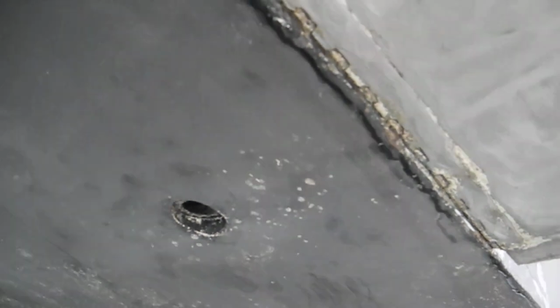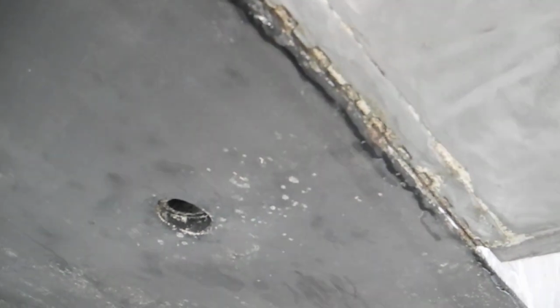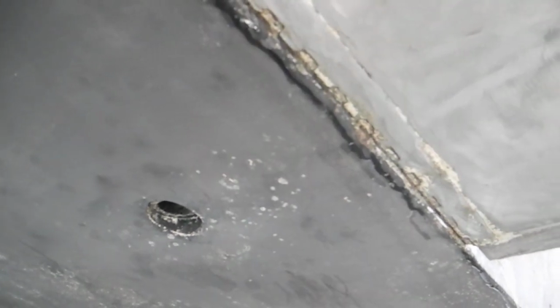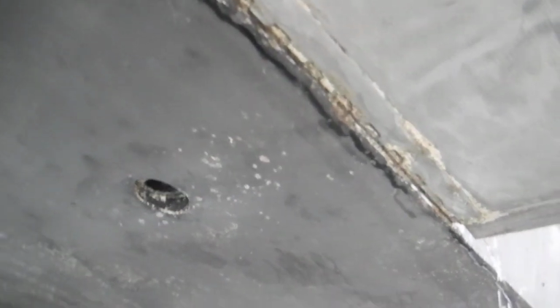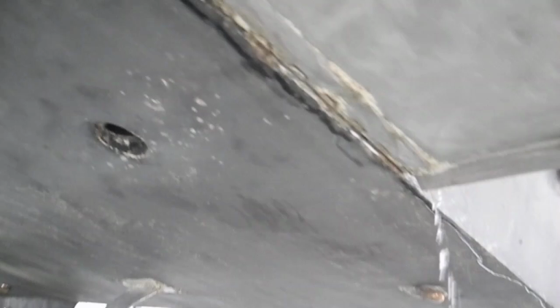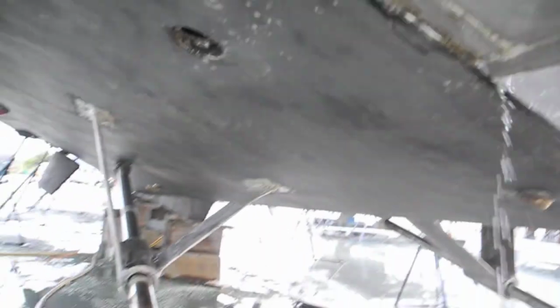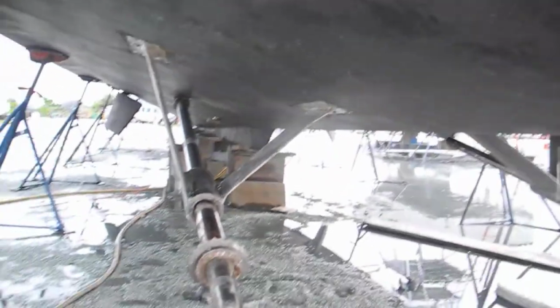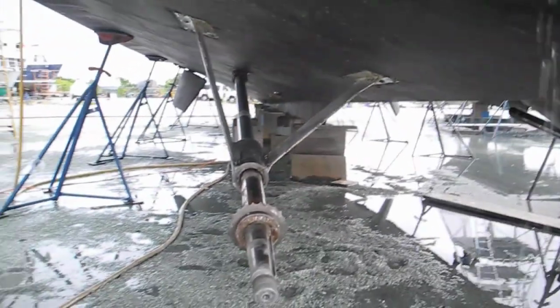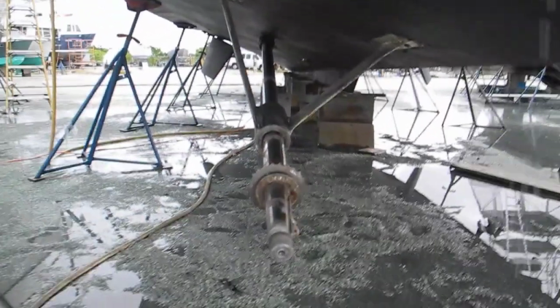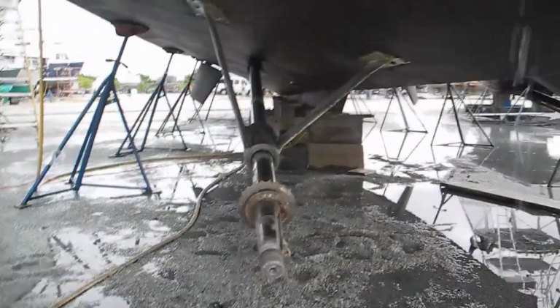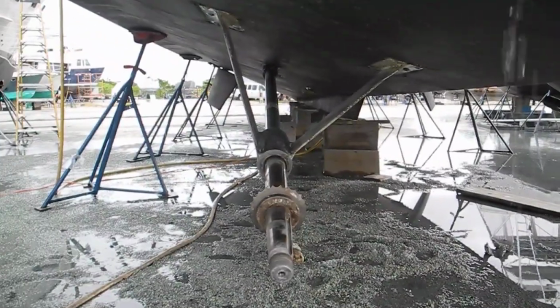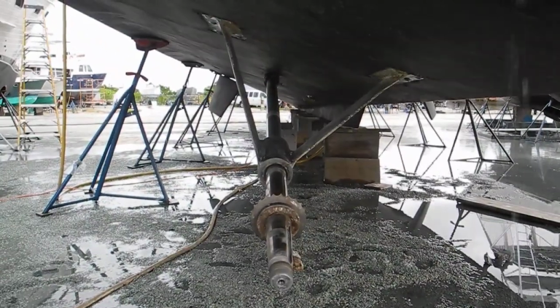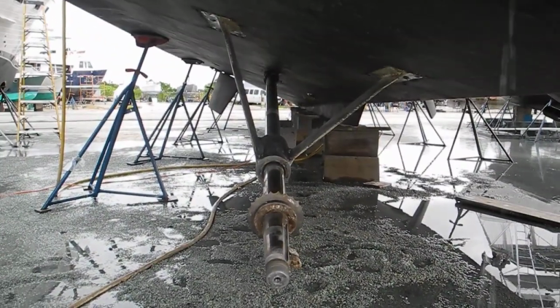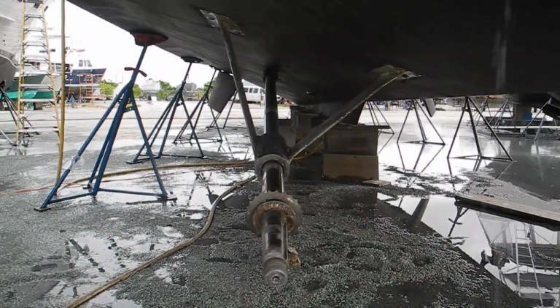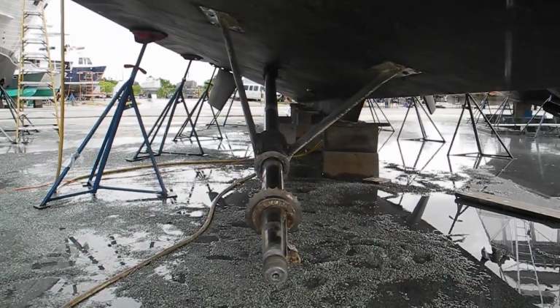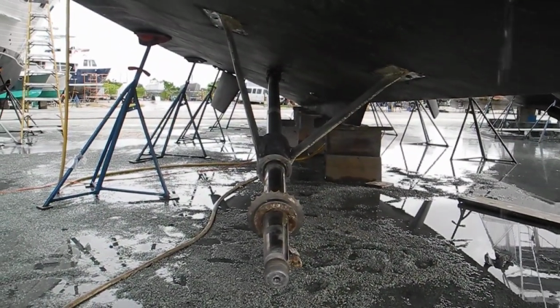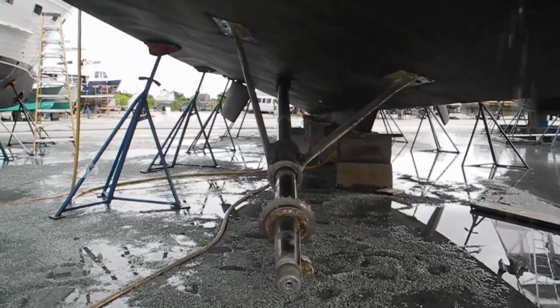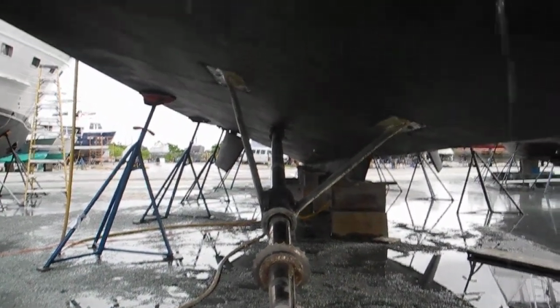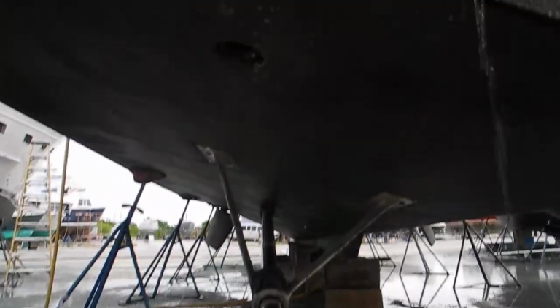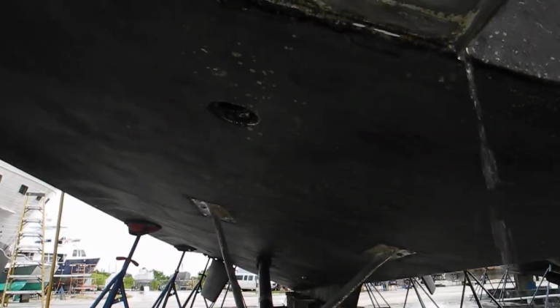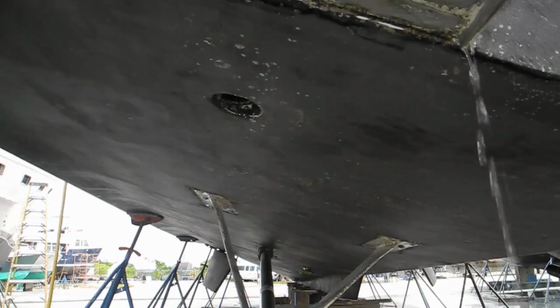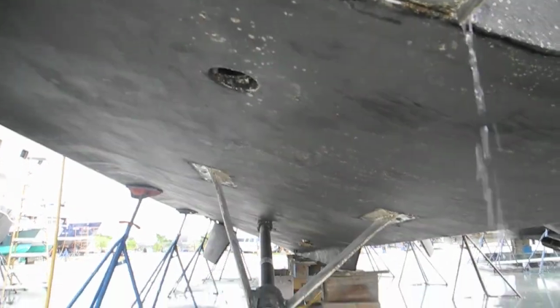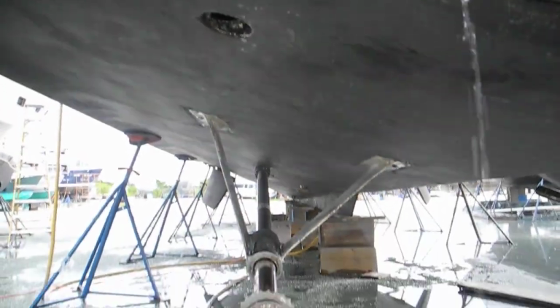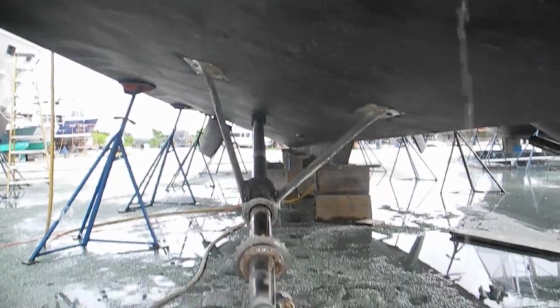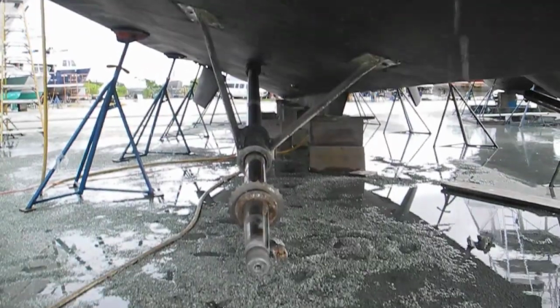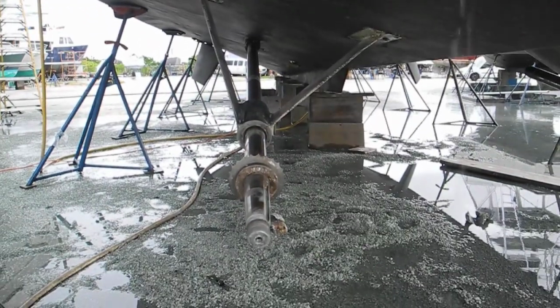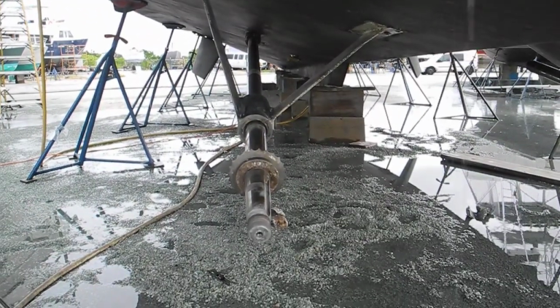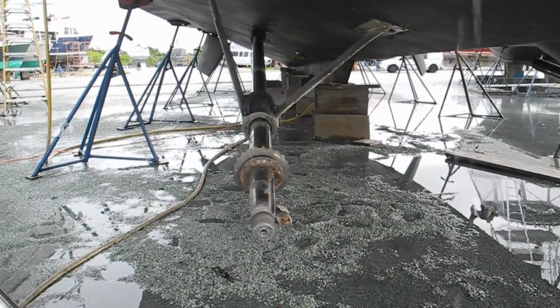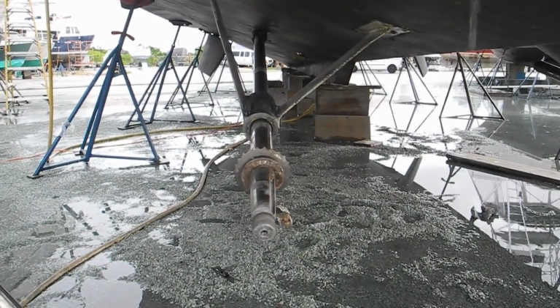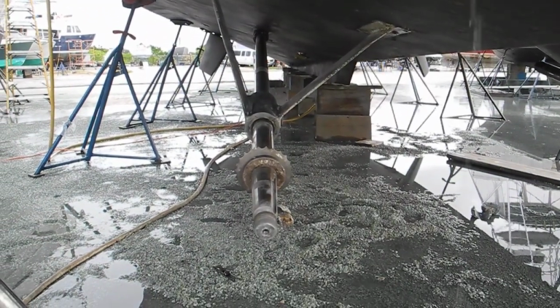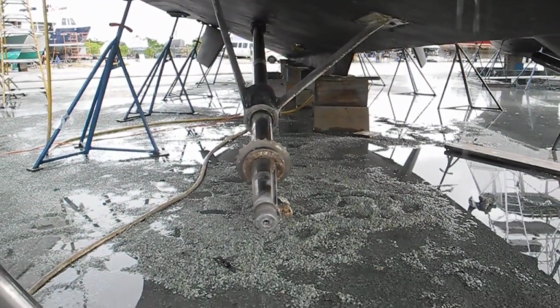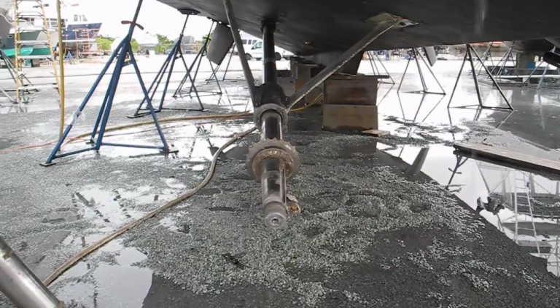The reason they had to do that was they had to get the shaft pulled back to change the cutlass bearing inside the shaft. And there's just not enough elbow room to get the shaft out with the rudder in place.